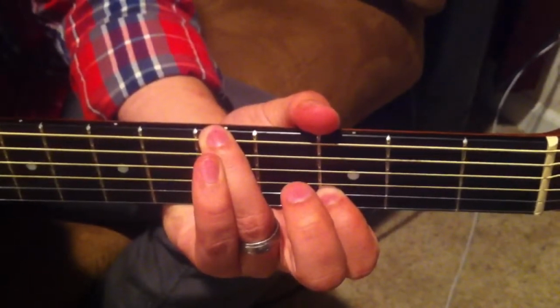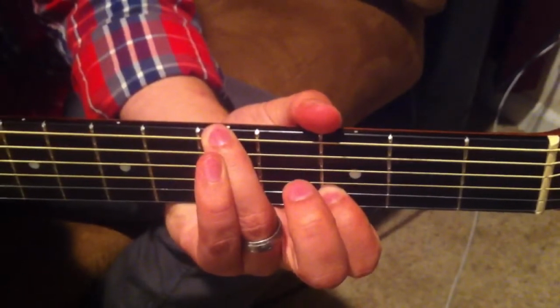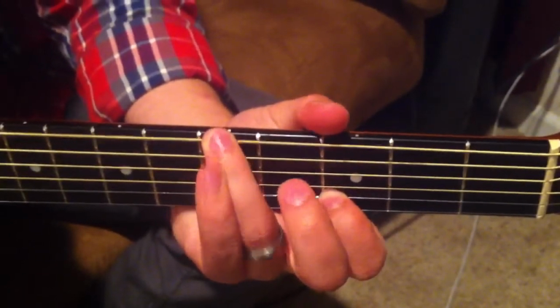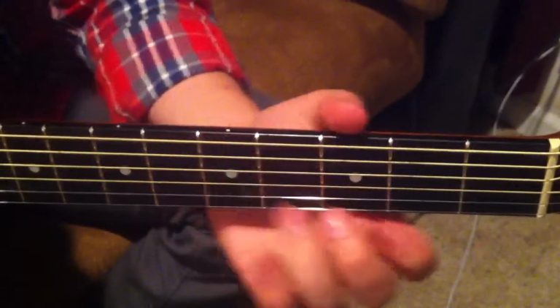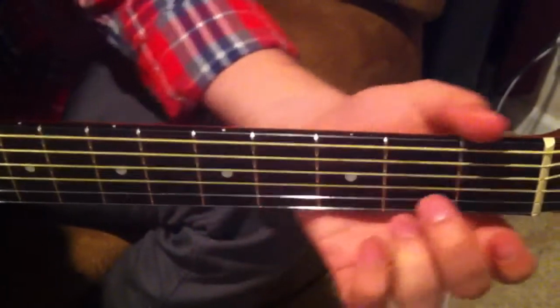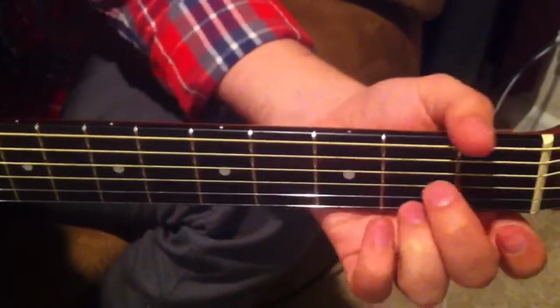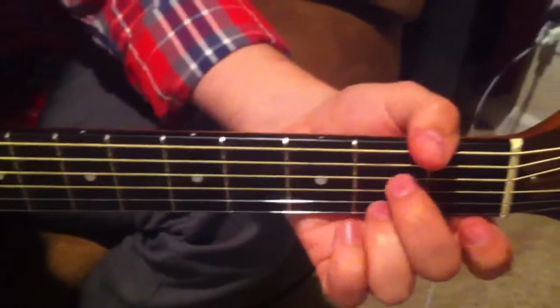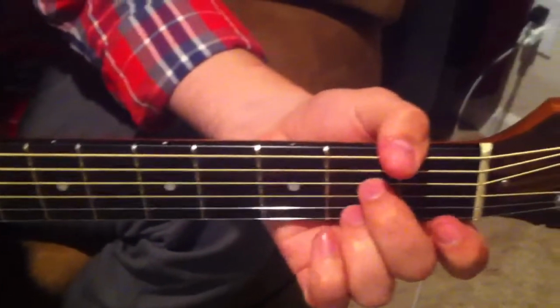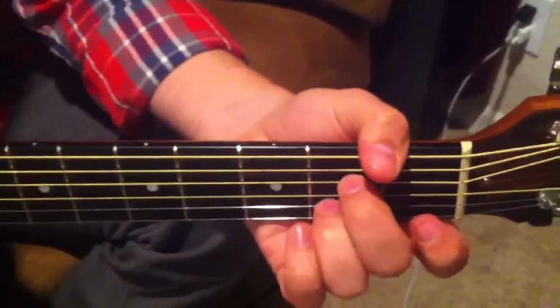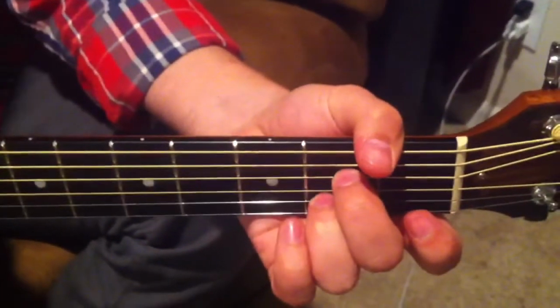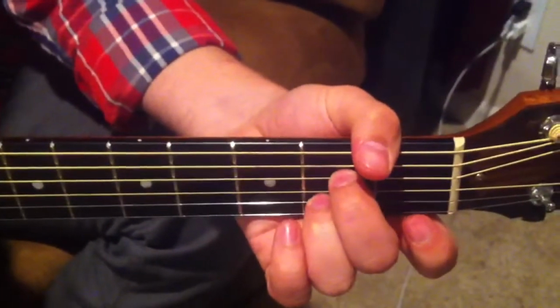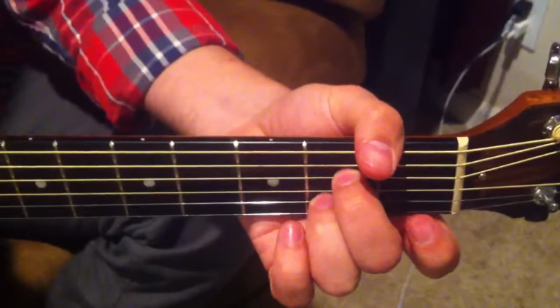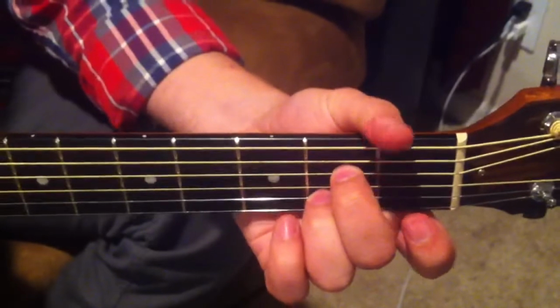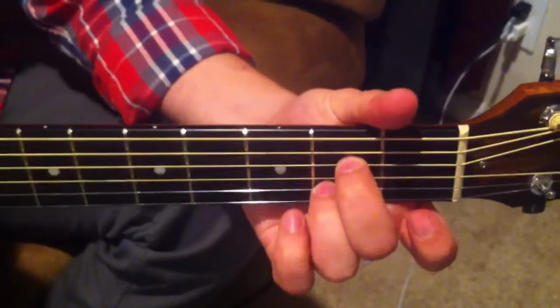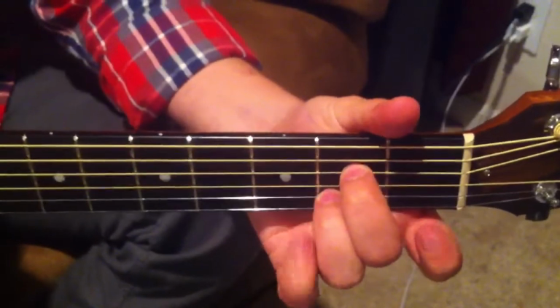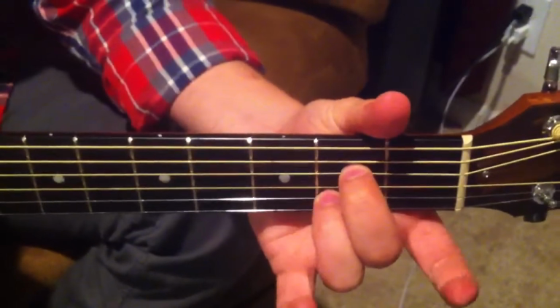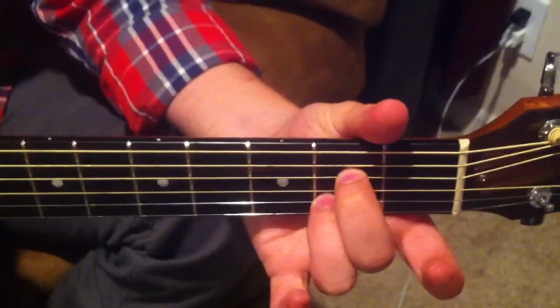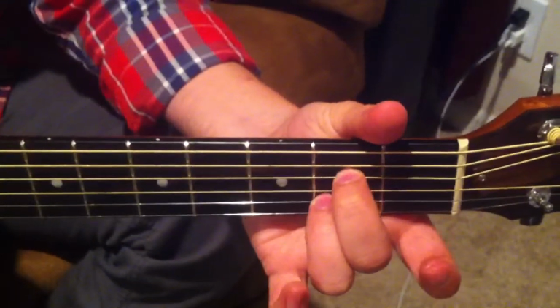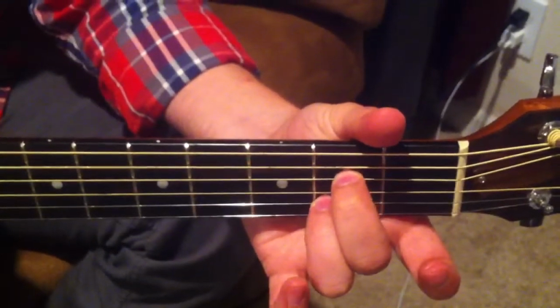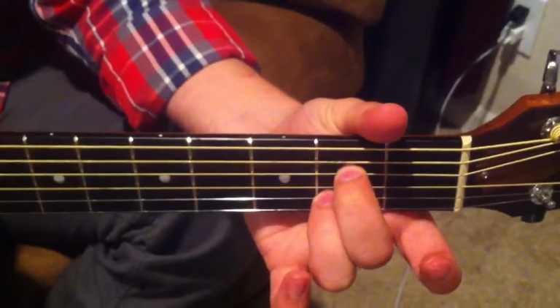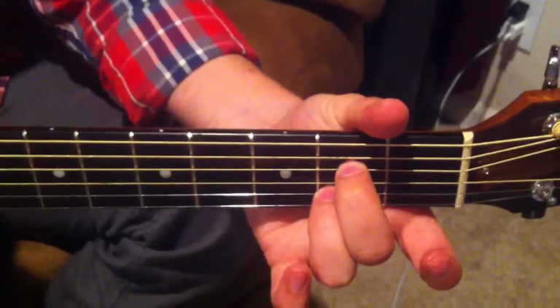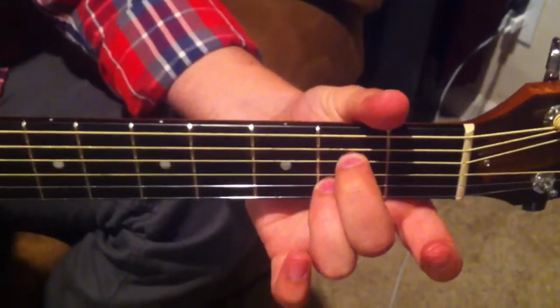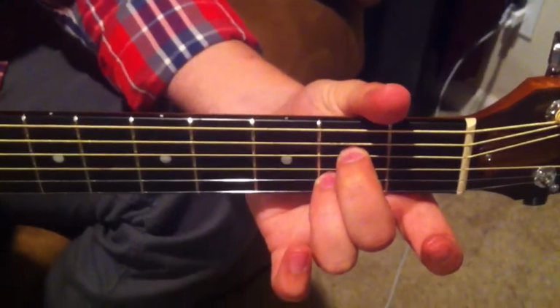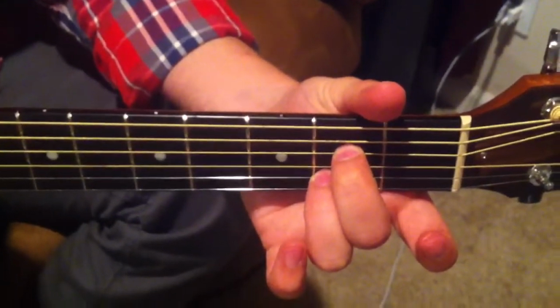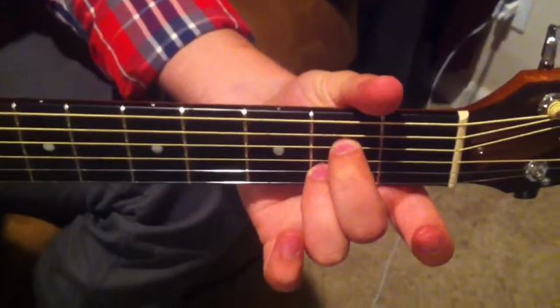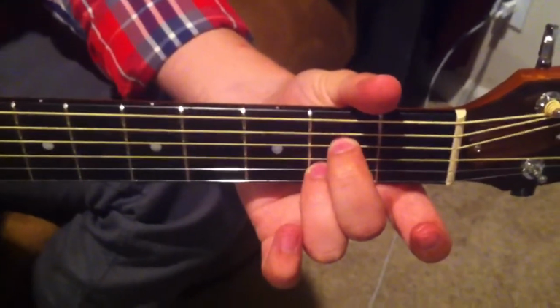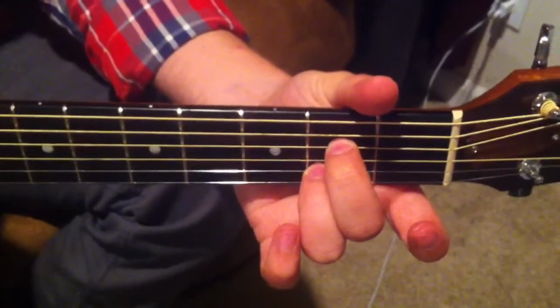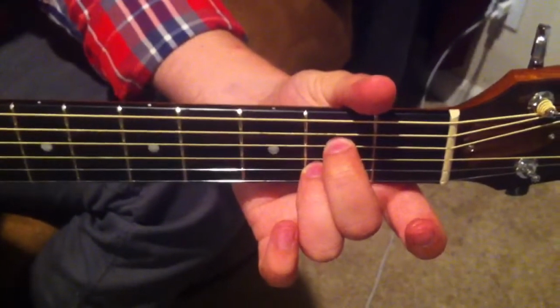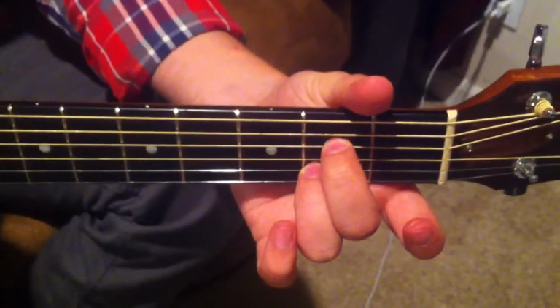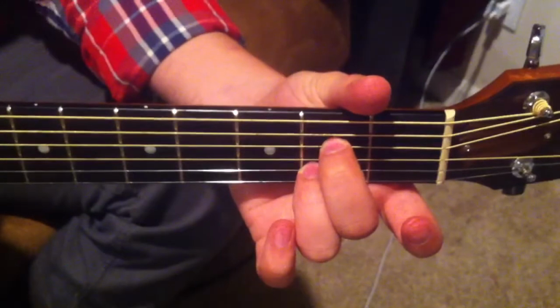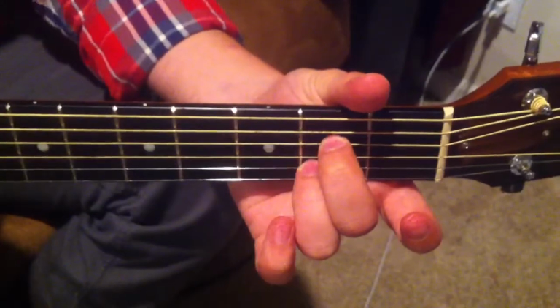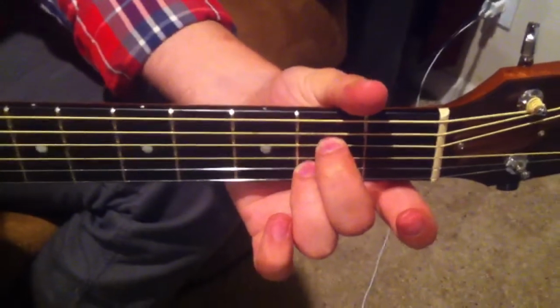And then your A is going to be an A suspended seventh — I think that's what they call that. So I'll show you real quick and then I'll do it slow.